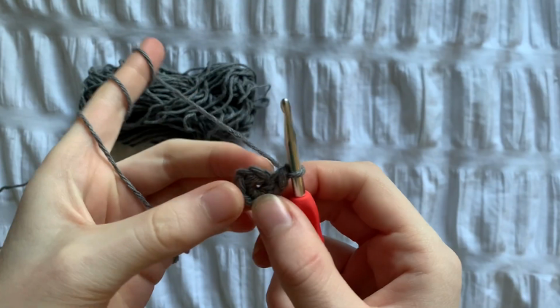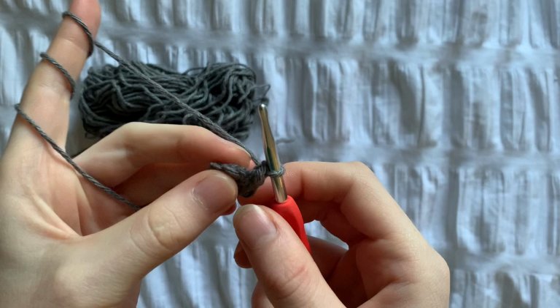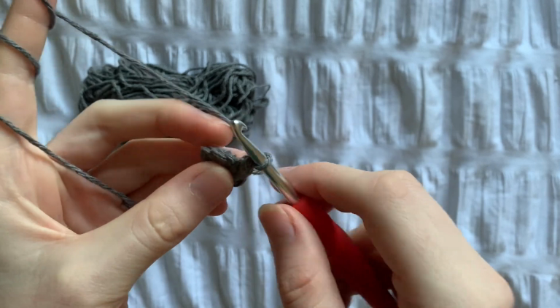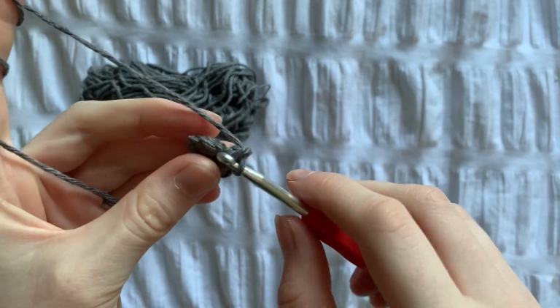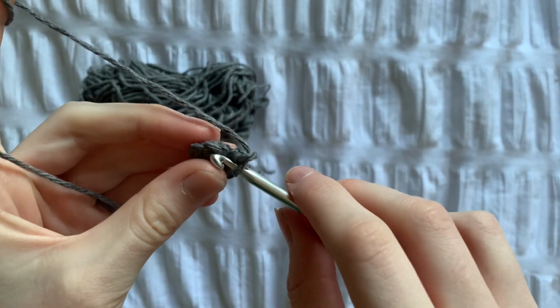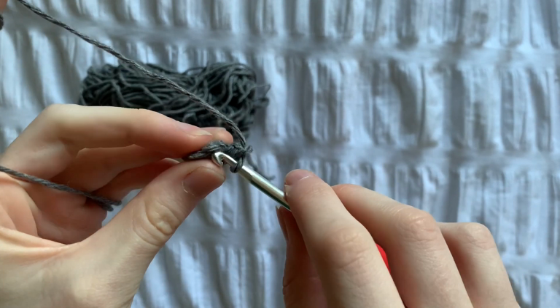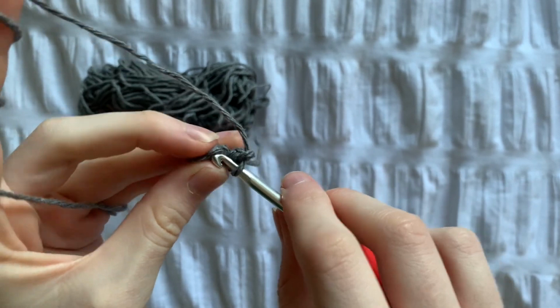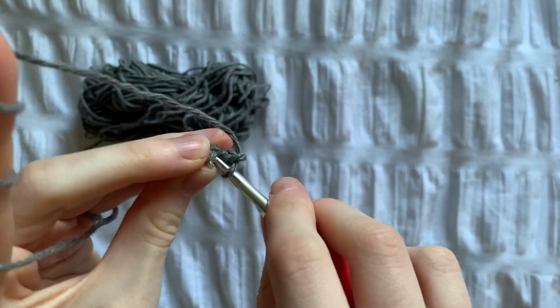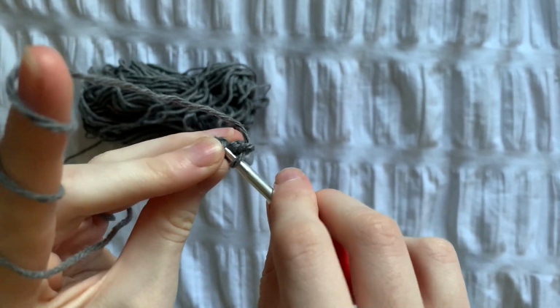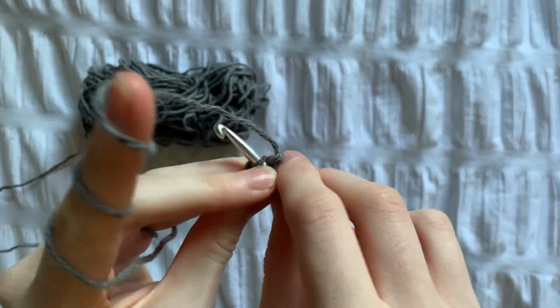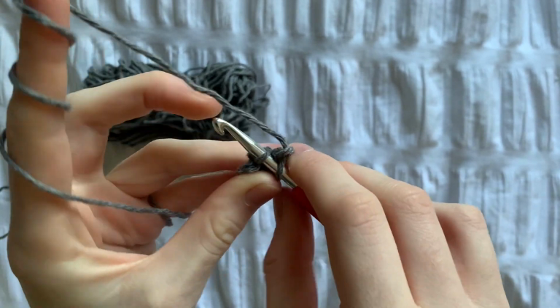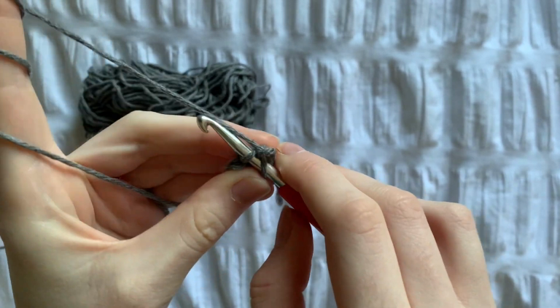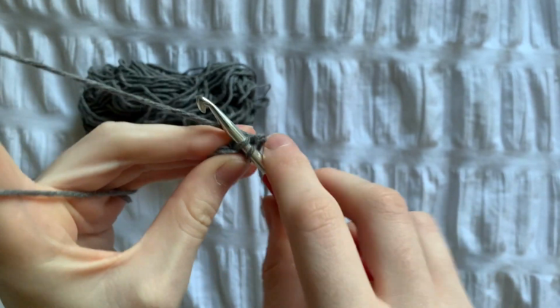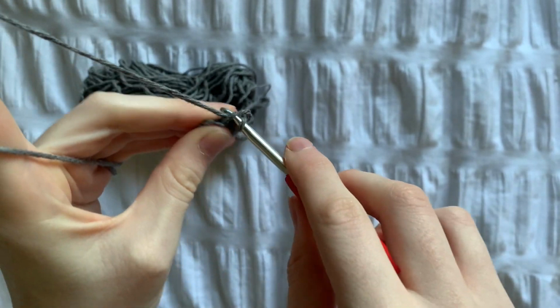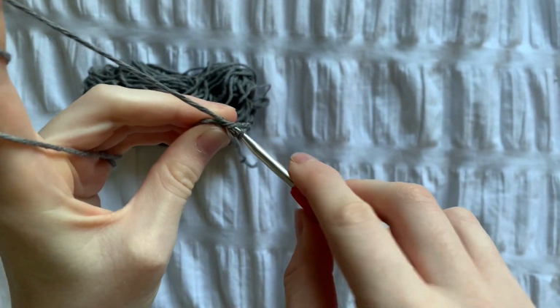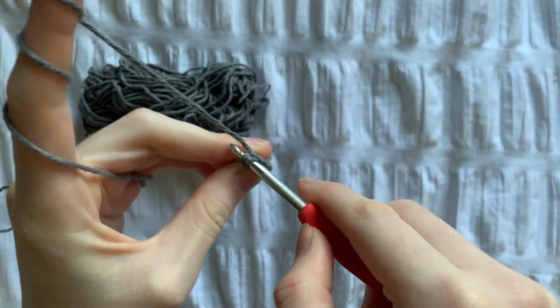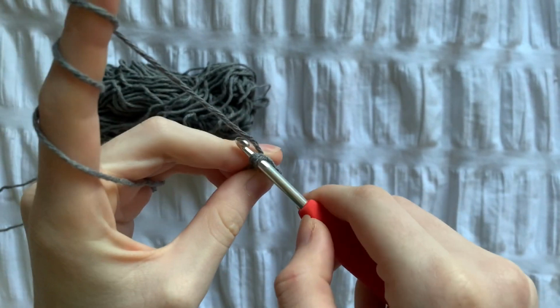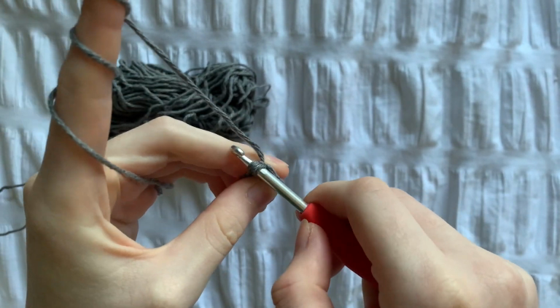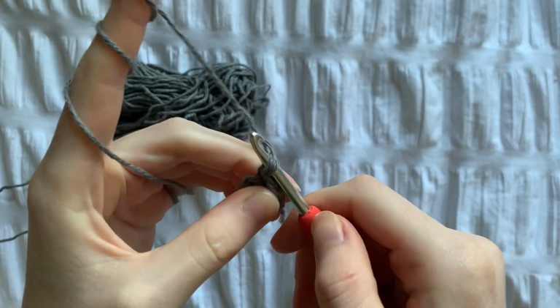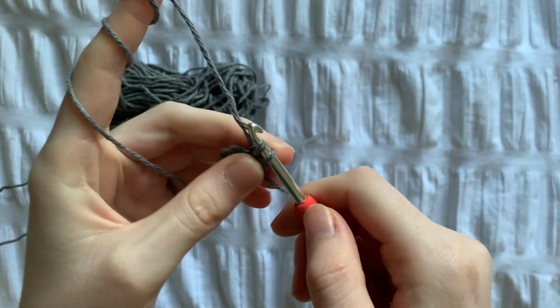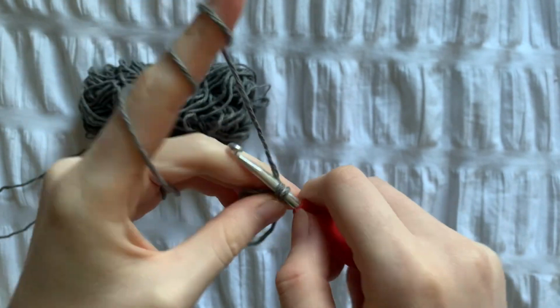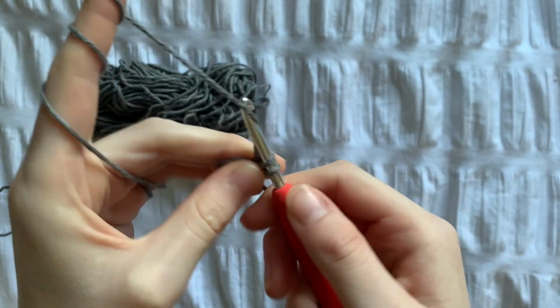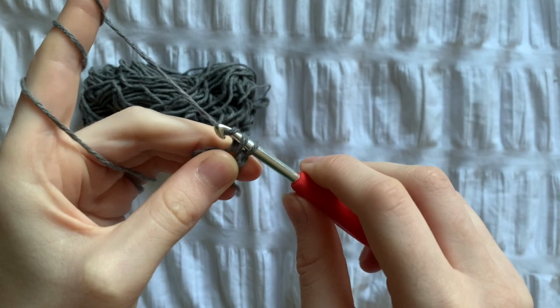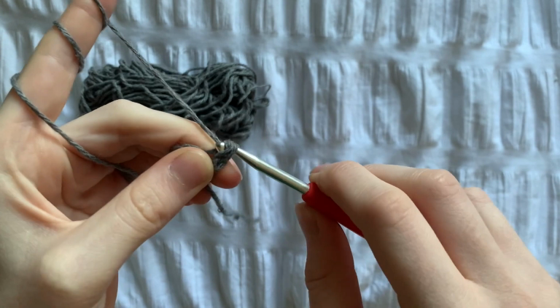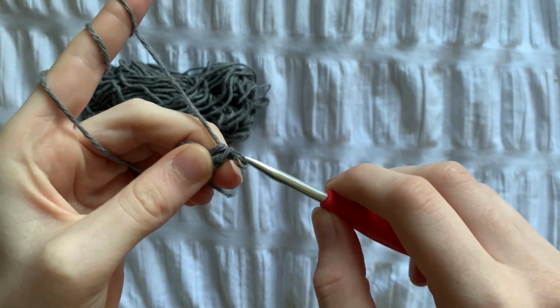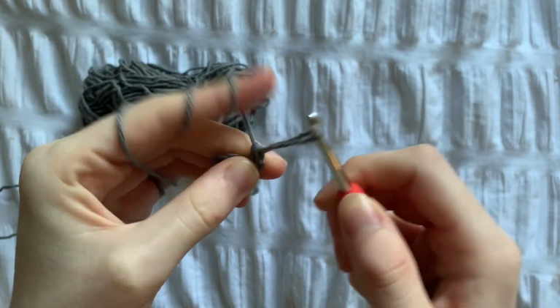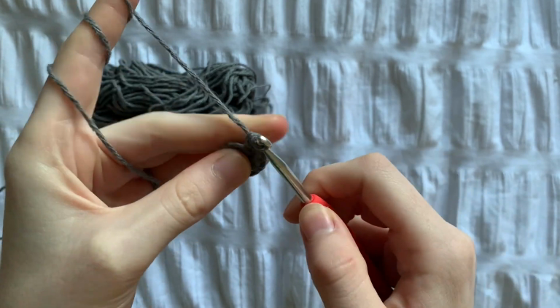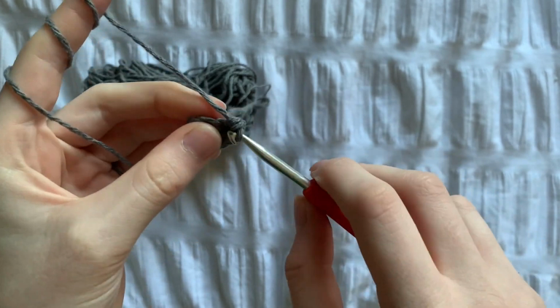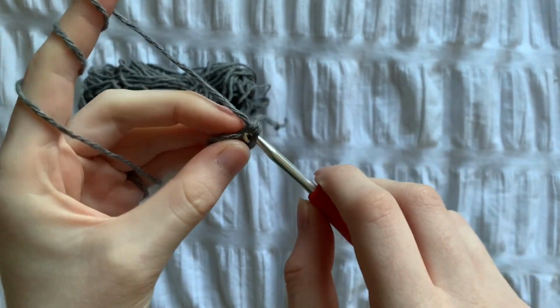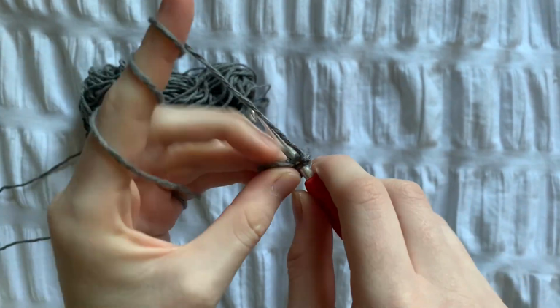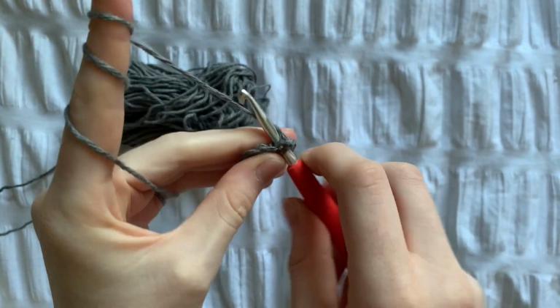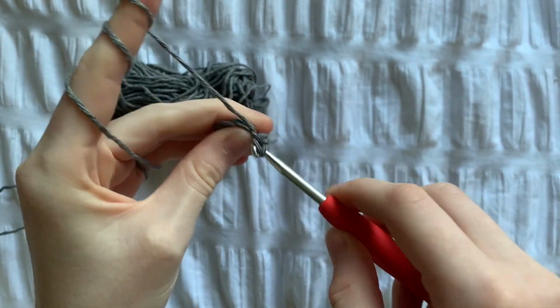For row 2, we're going to do an increase in every stitch until we have 20 stitches. To do this, just put 2 single crochets in each stitch.